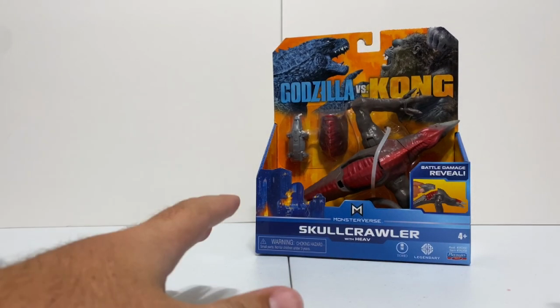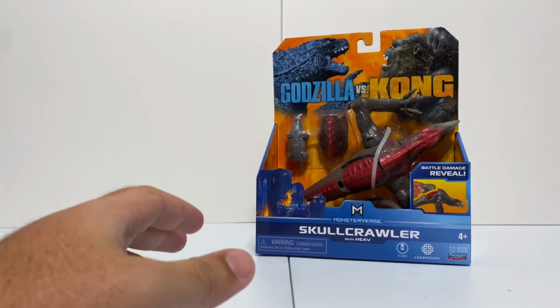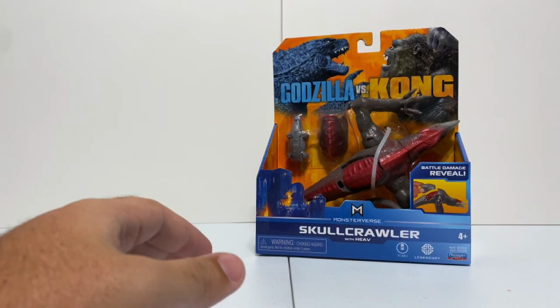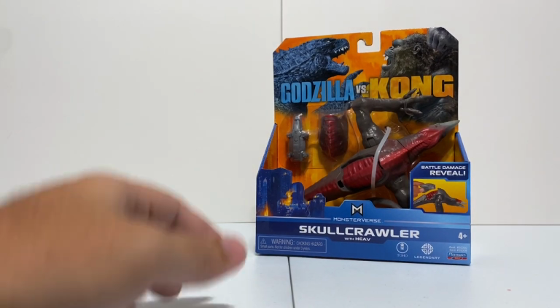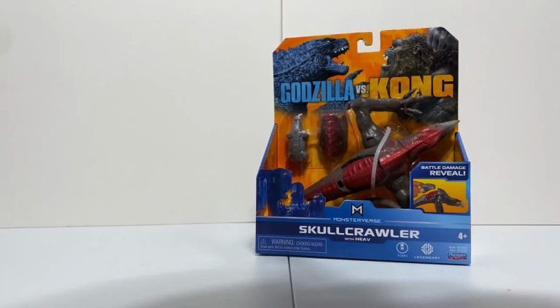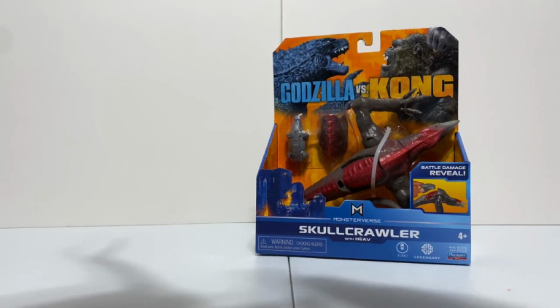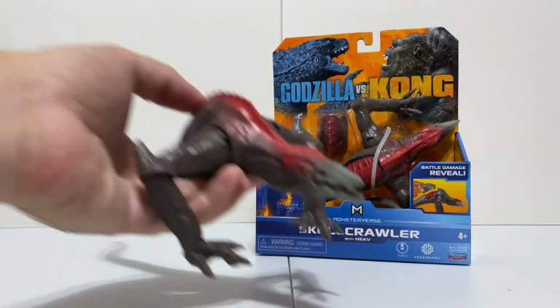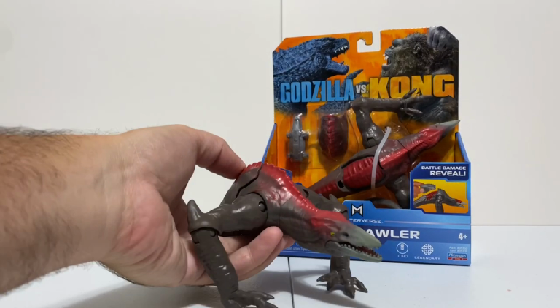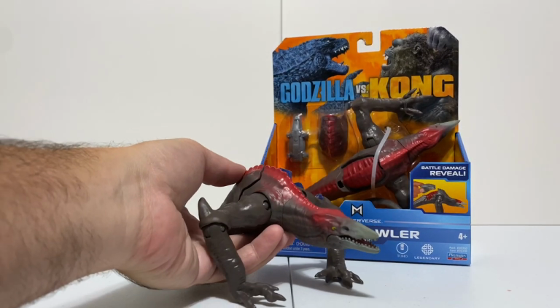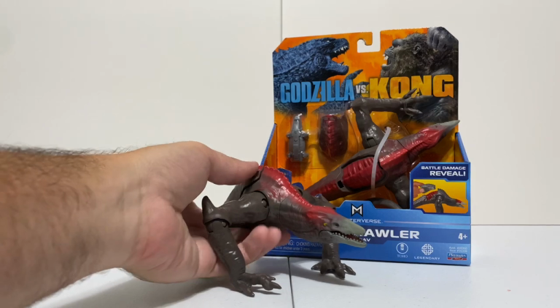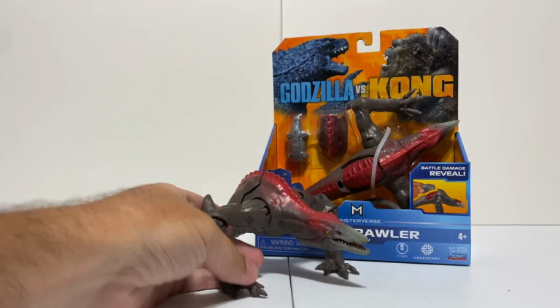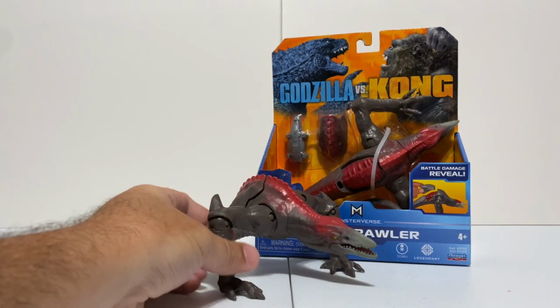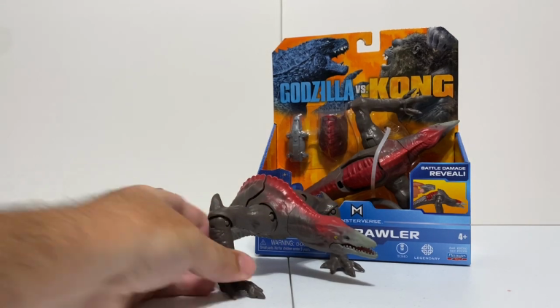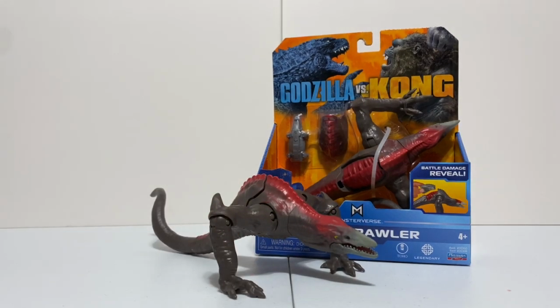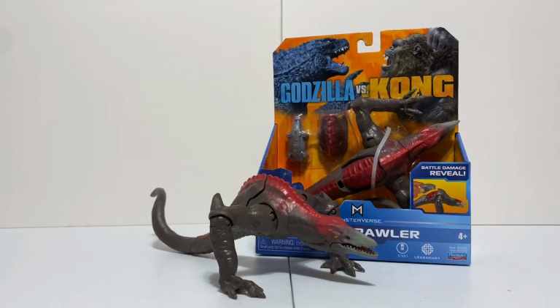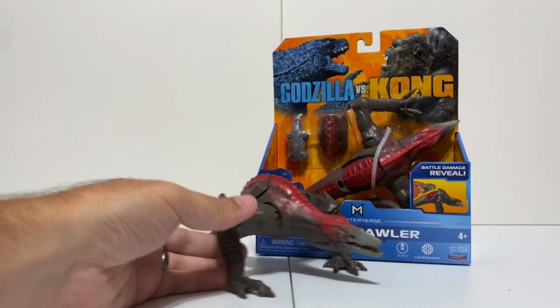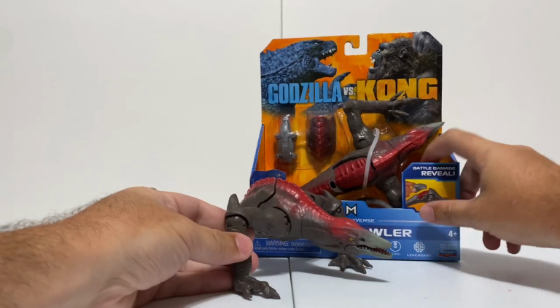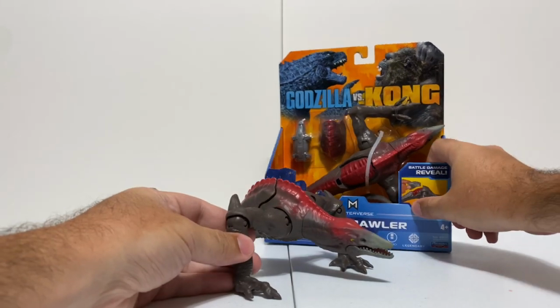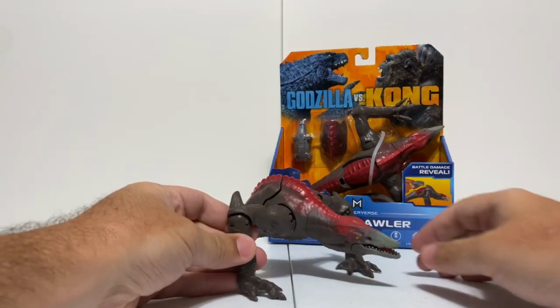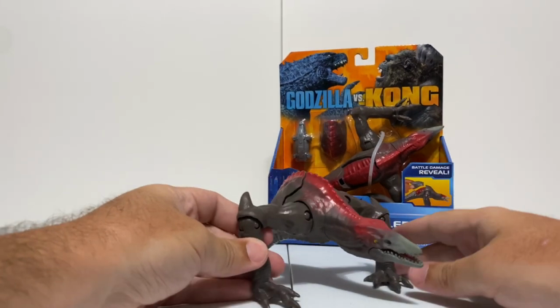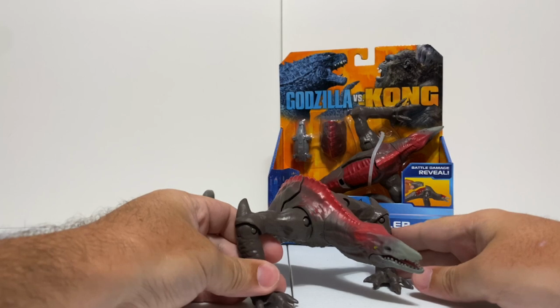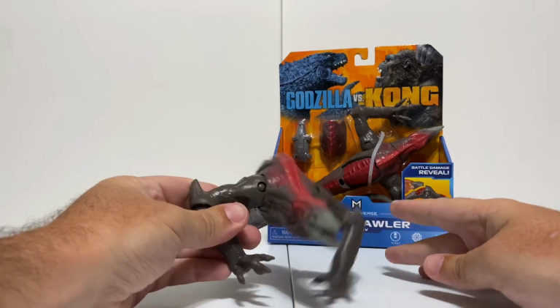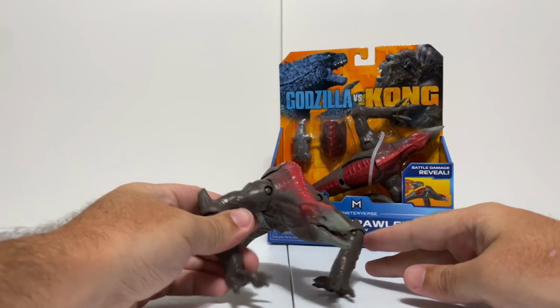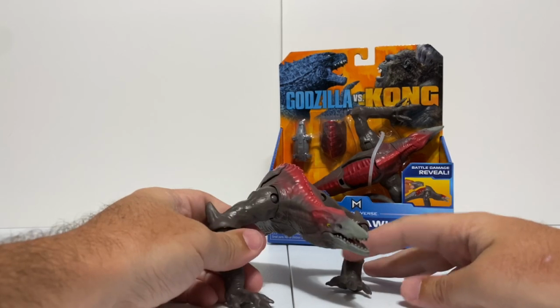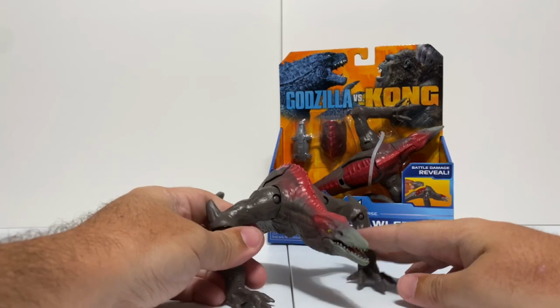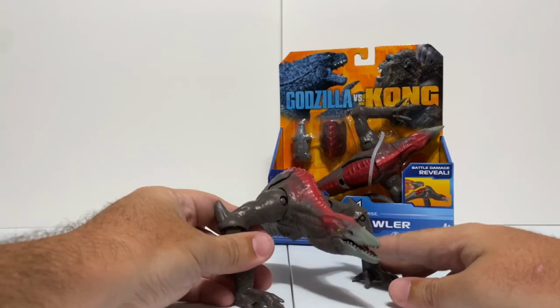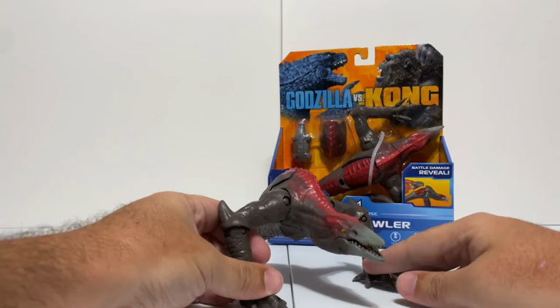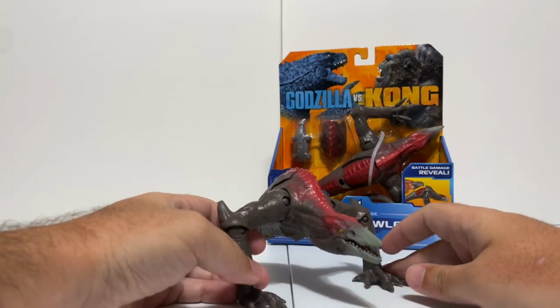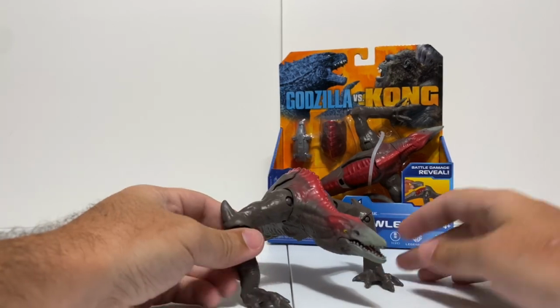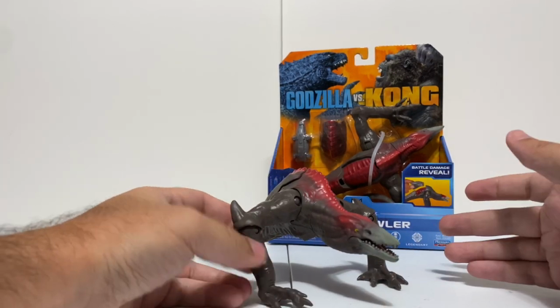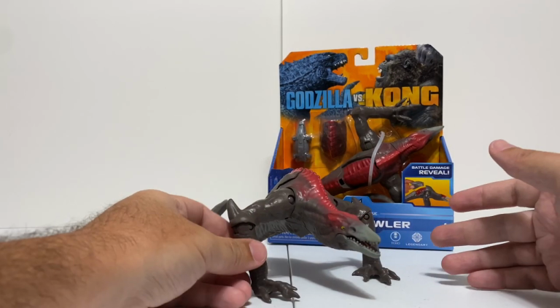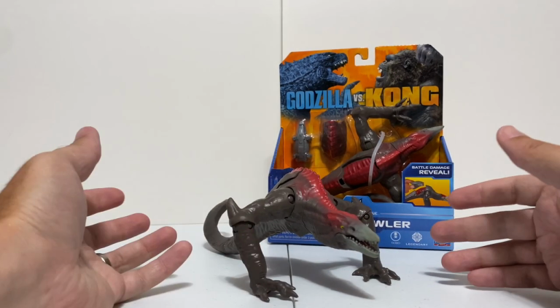These things are kind of hard to get out on camera, so I already opened one up over here. This is the Skull Crawler figure unboxed. The first thing that struck me about this figure was the articulation - the Godzilla figure really does not have much of it, but this guy has a ton of it.